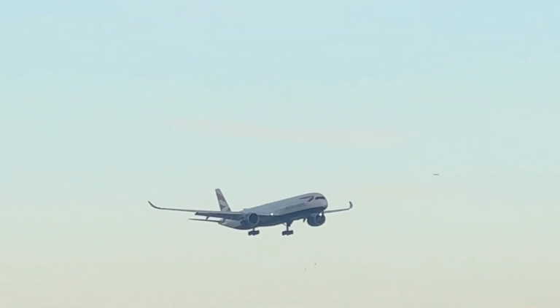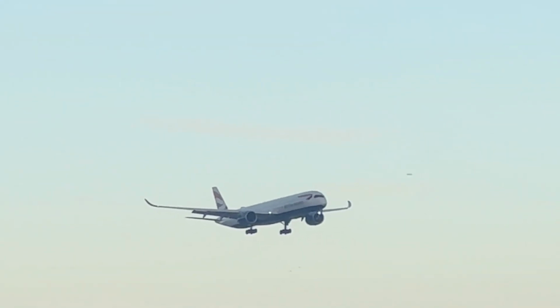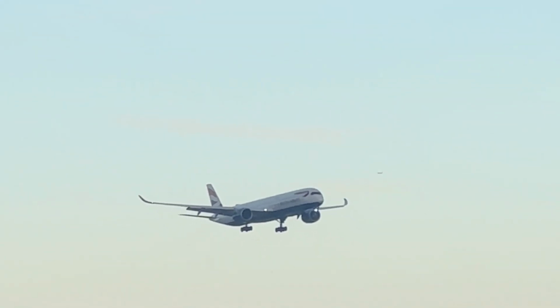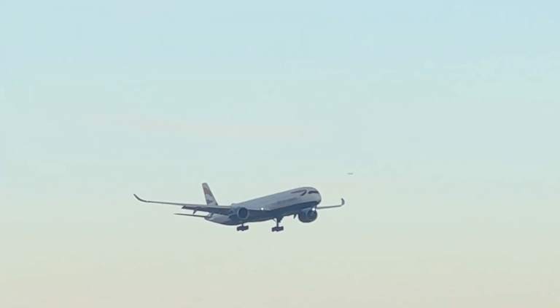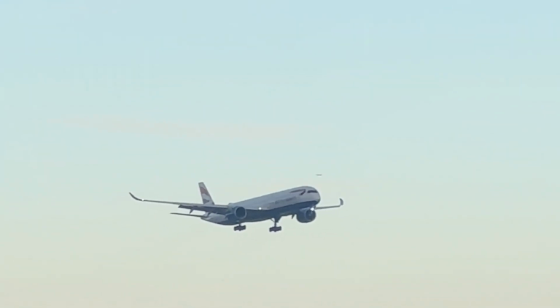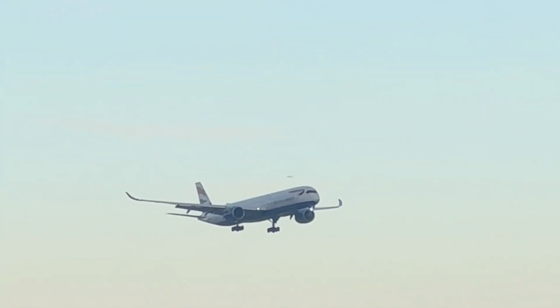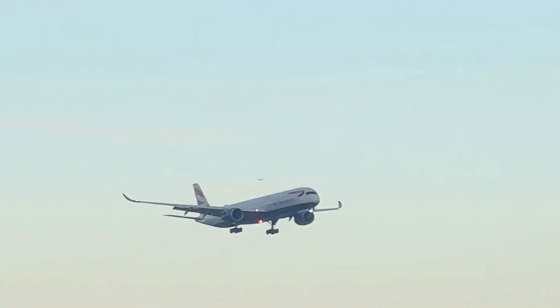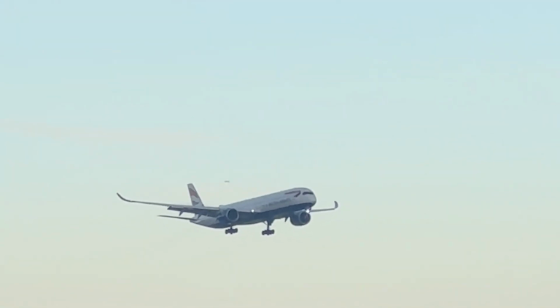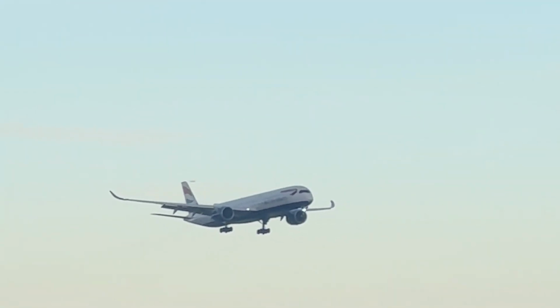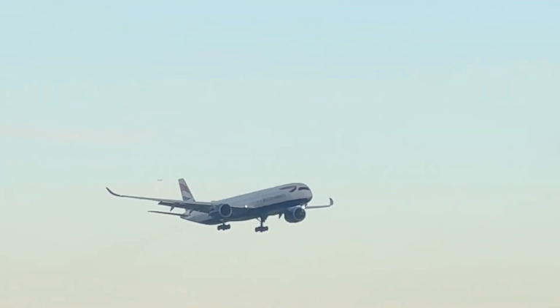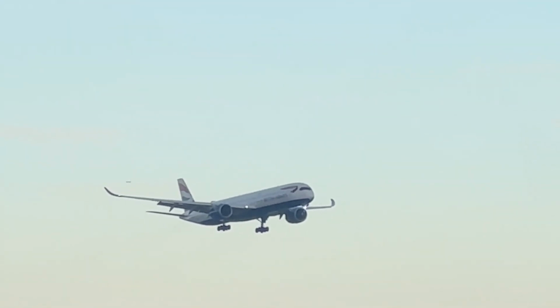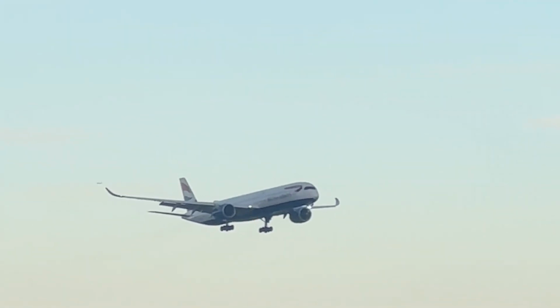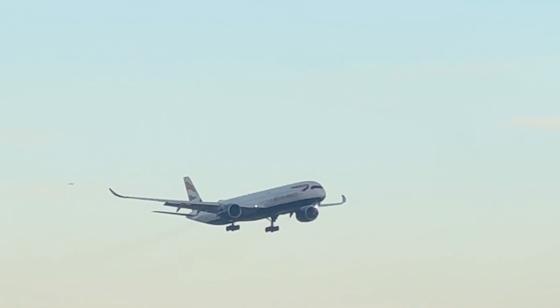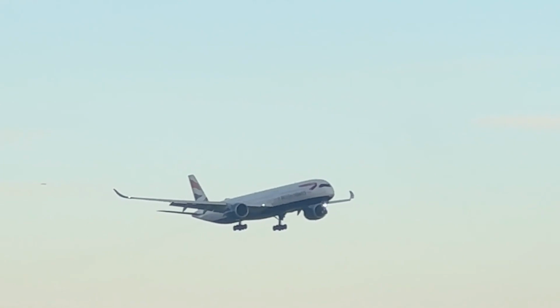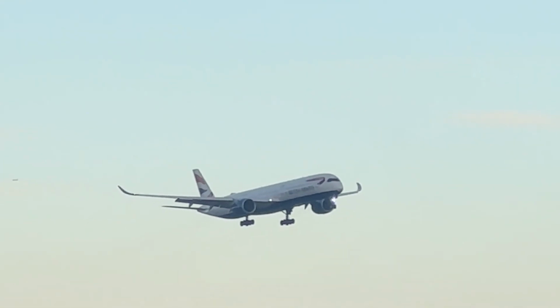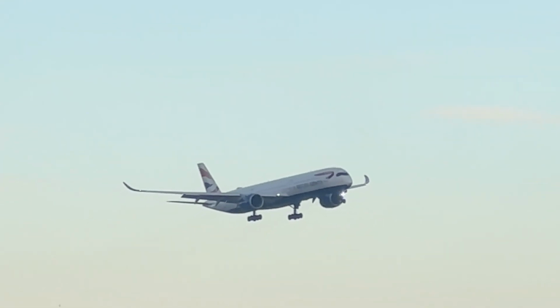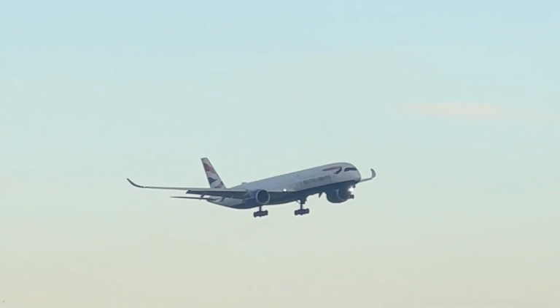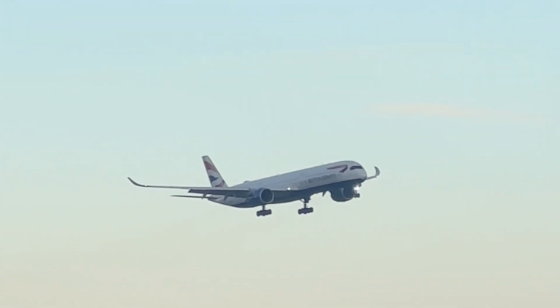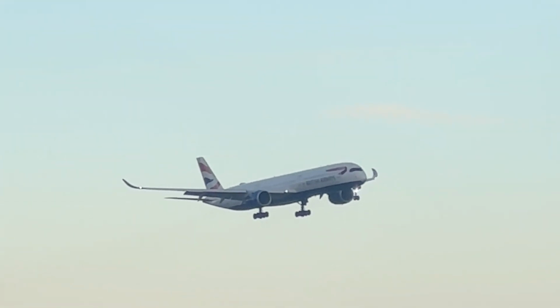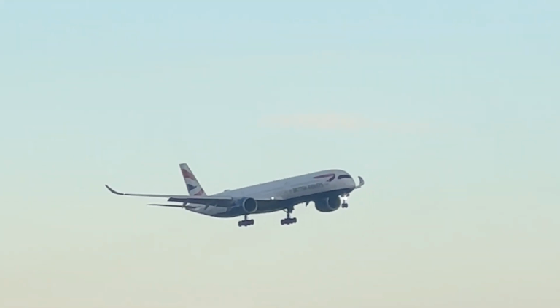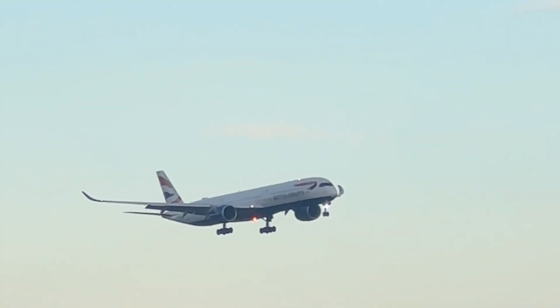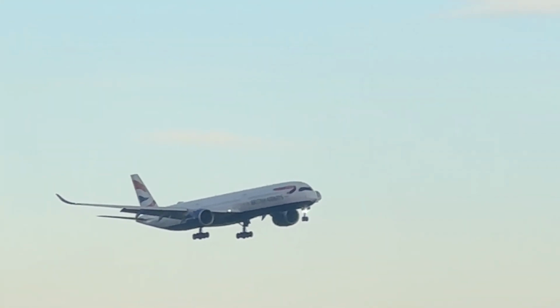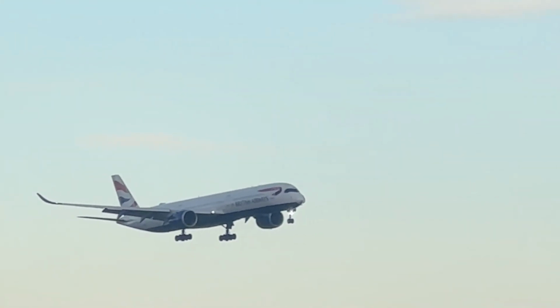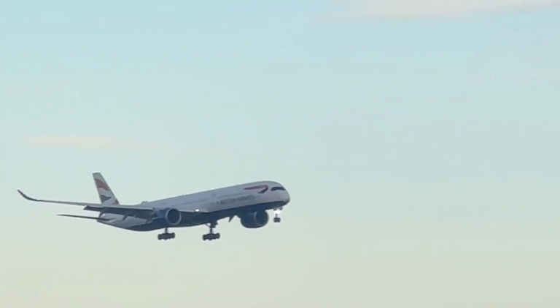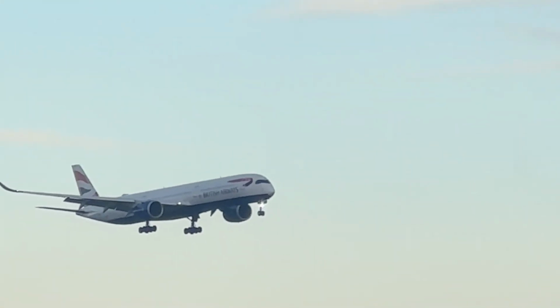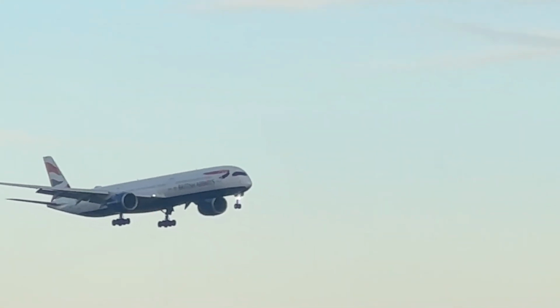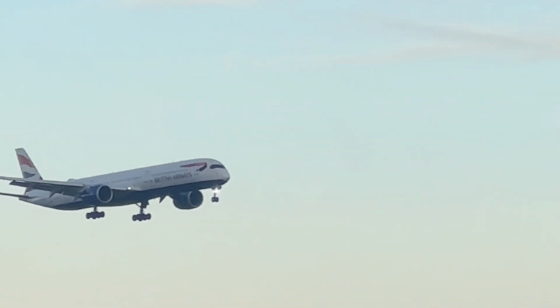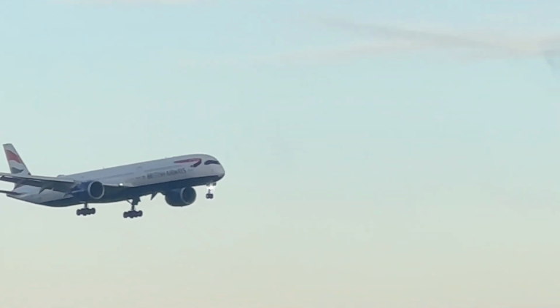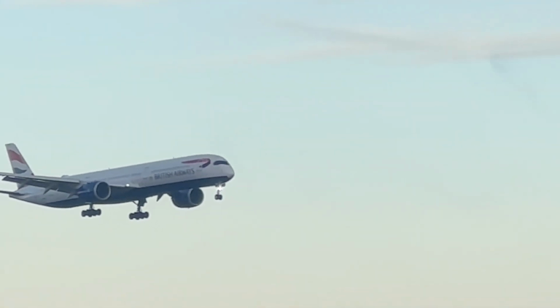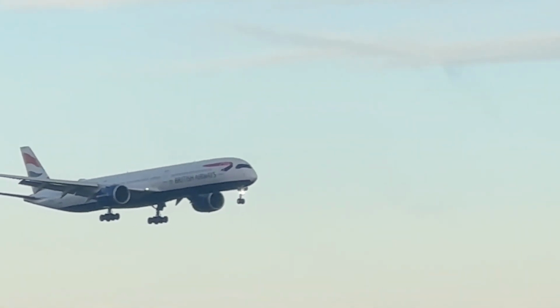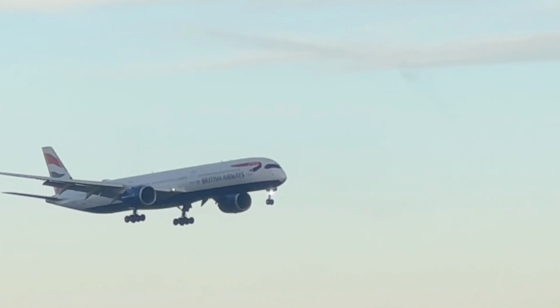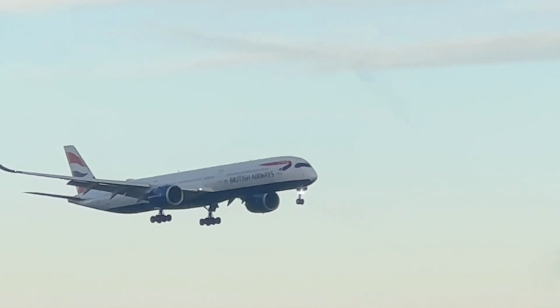Beautiful British Airways Airbus A350, coming in from Toronto. It's a rather fresh morning.